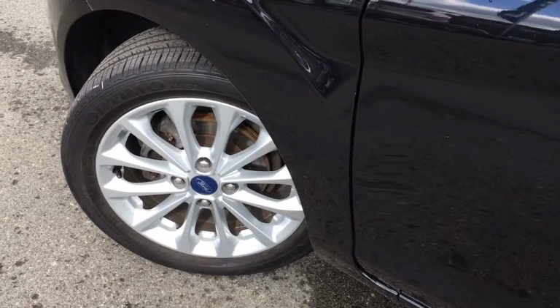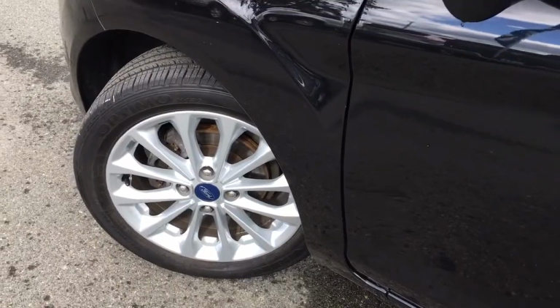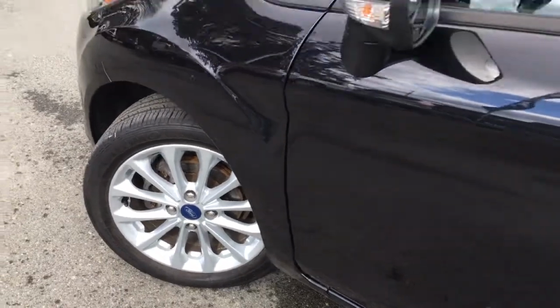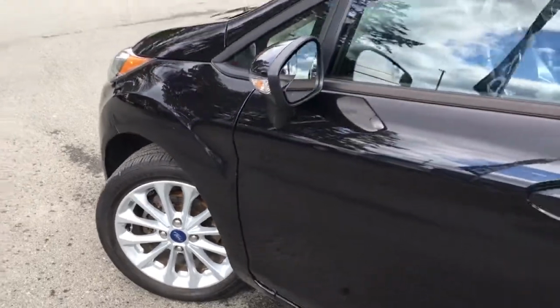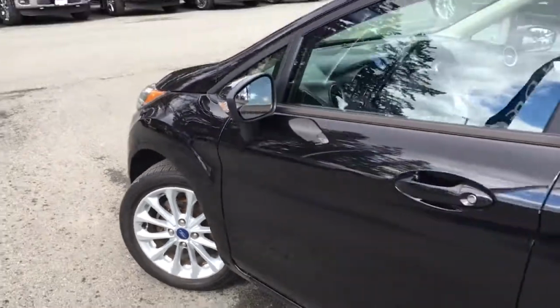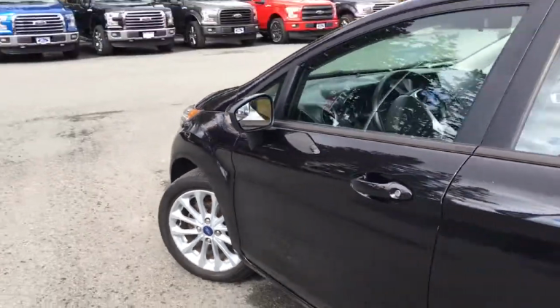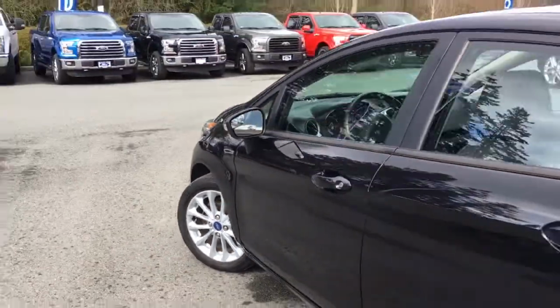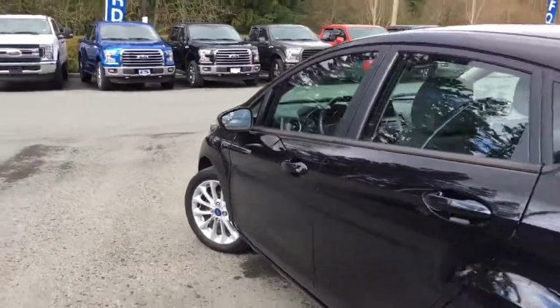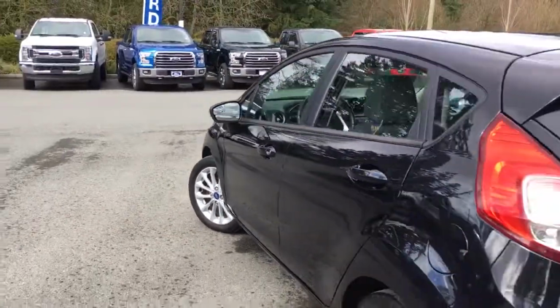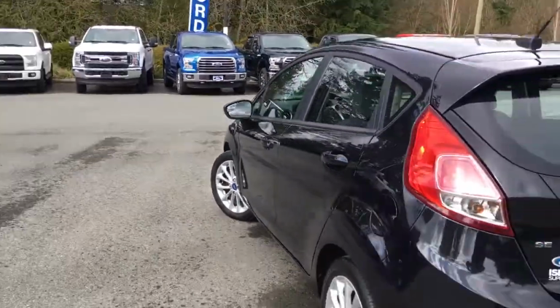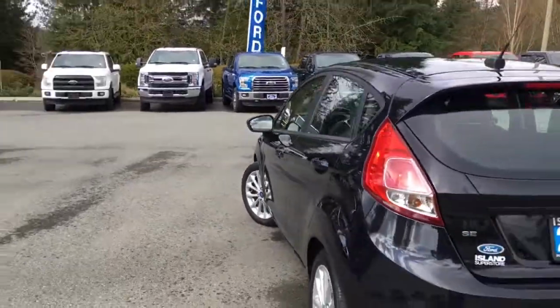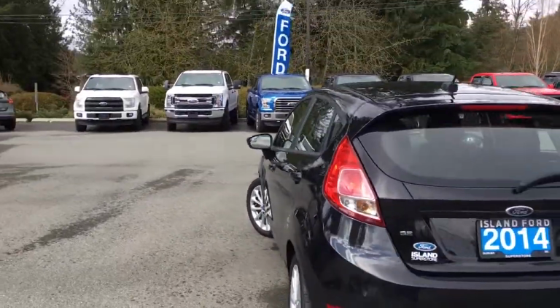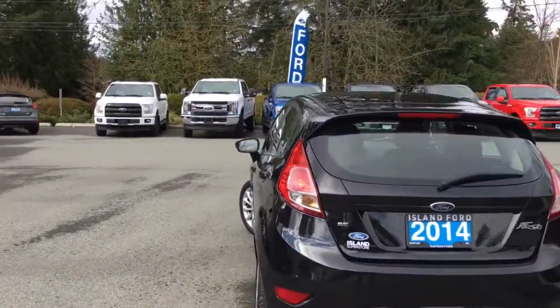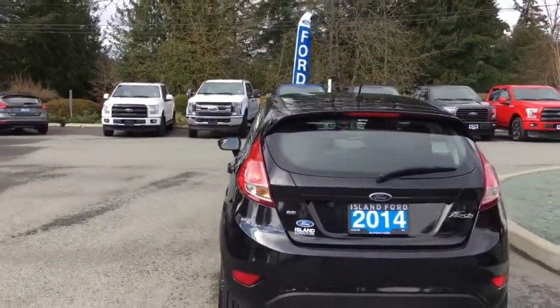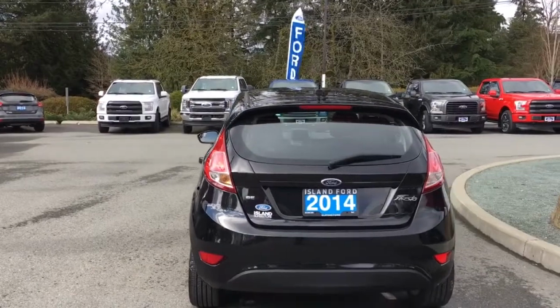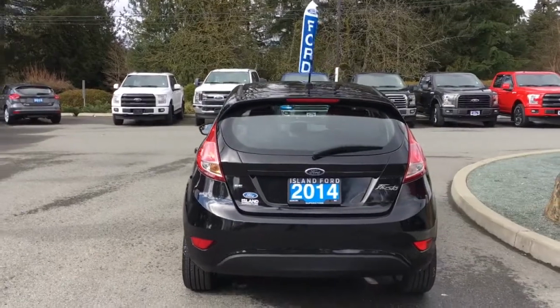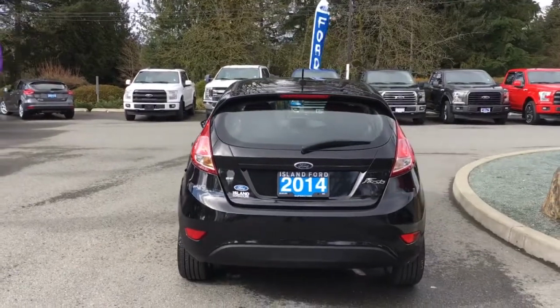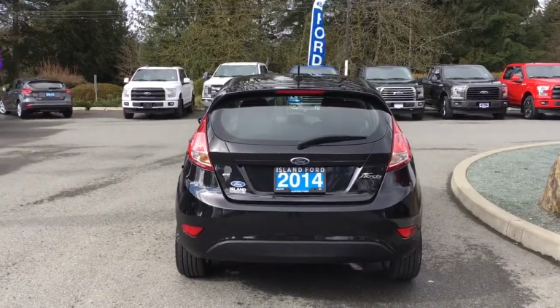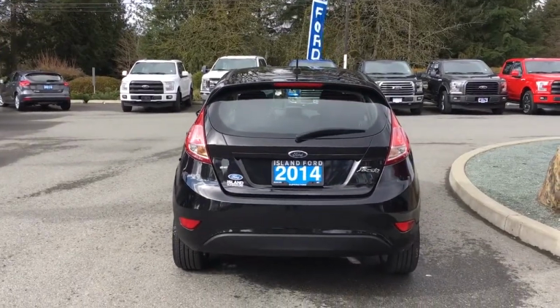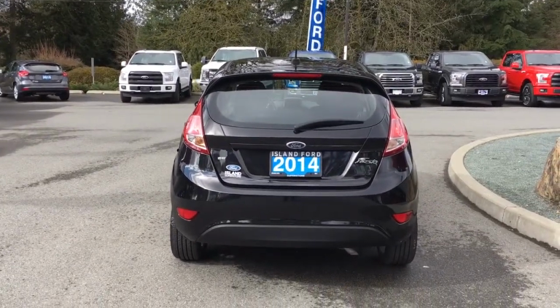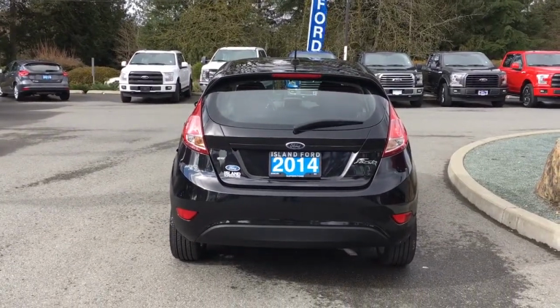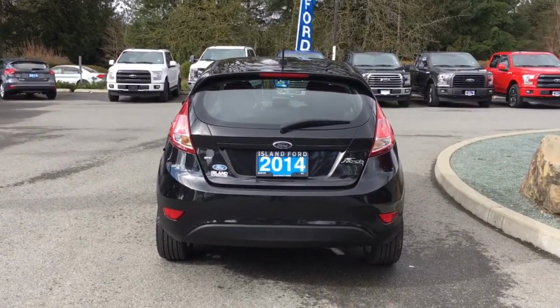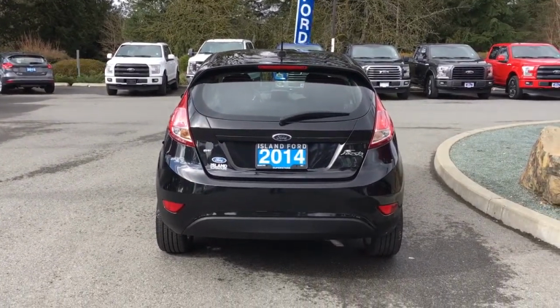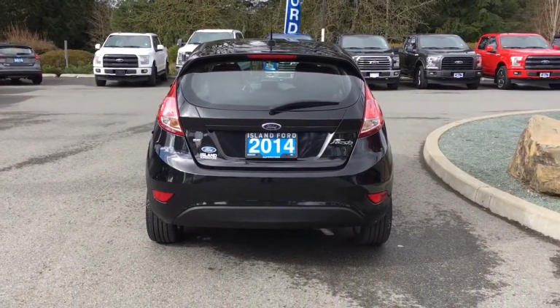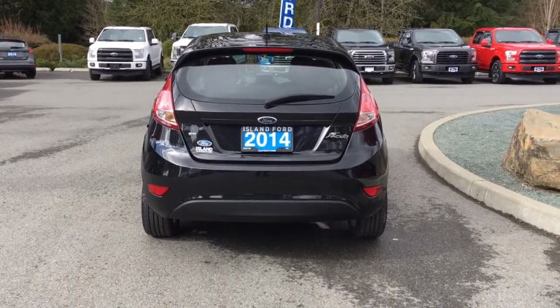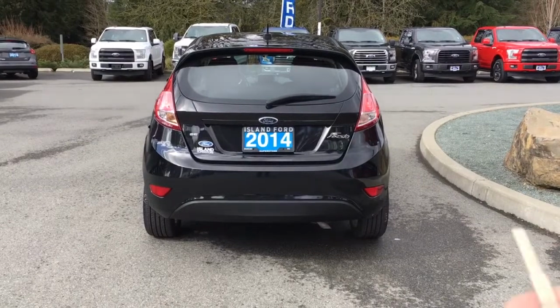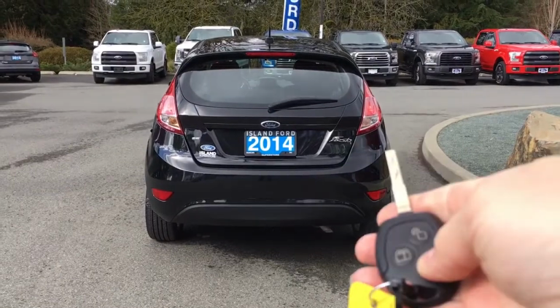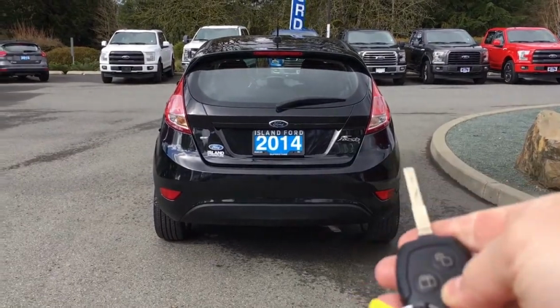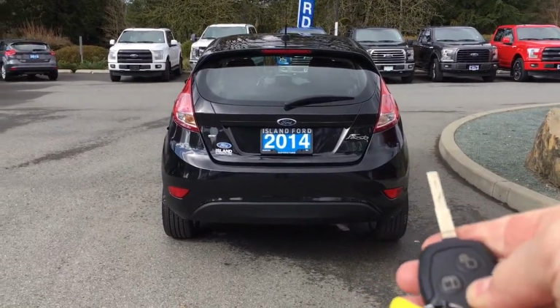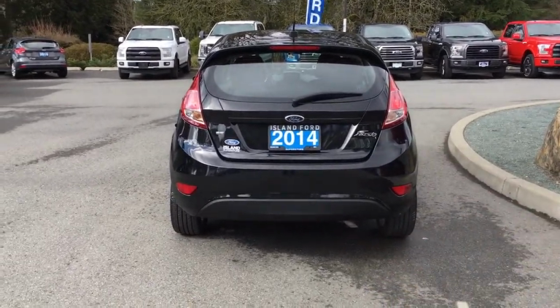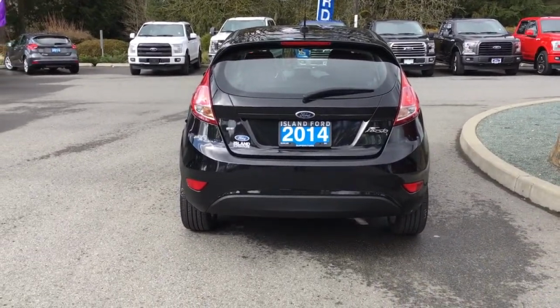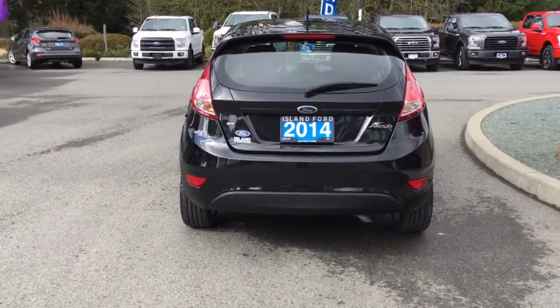16-inch wheels, body colour door handle and side view mirror, and a driver-side capless easy-fuel gas filler. The back hatch has a spoiler and a windshield wiper. When you're ready to open up that hatch, you can do so by double clicking on the fob and it releases for you.